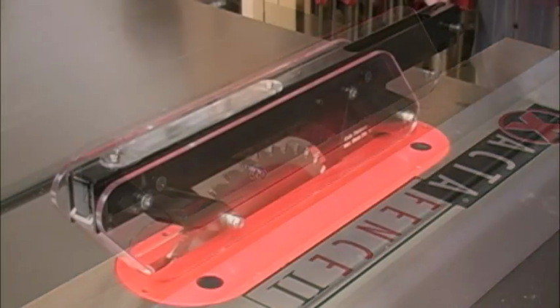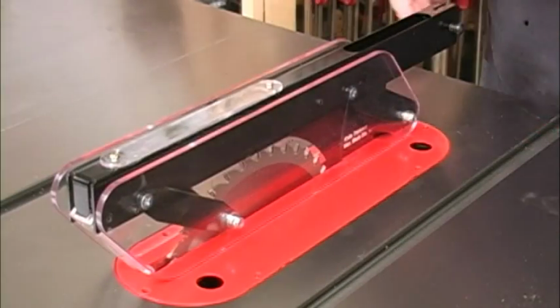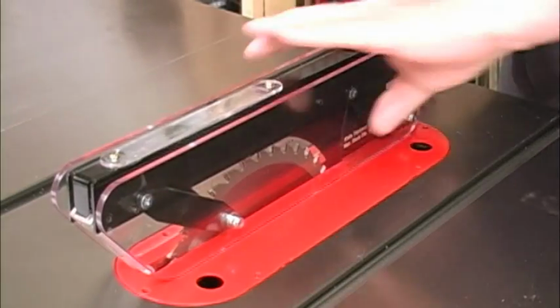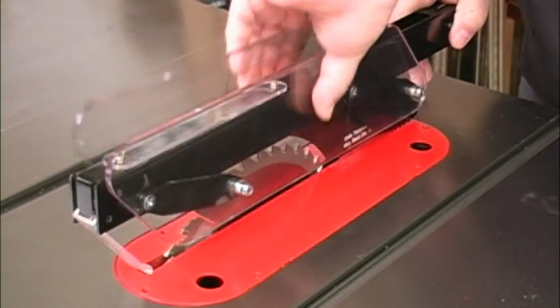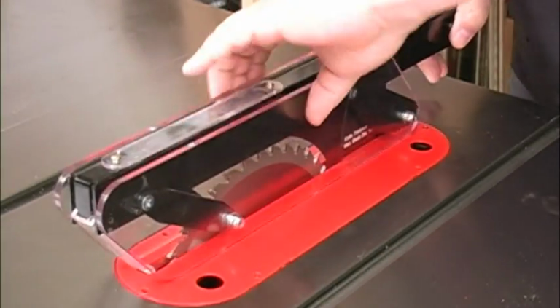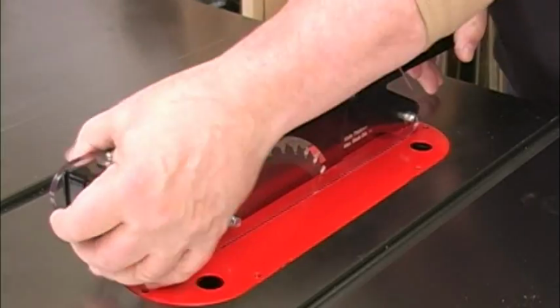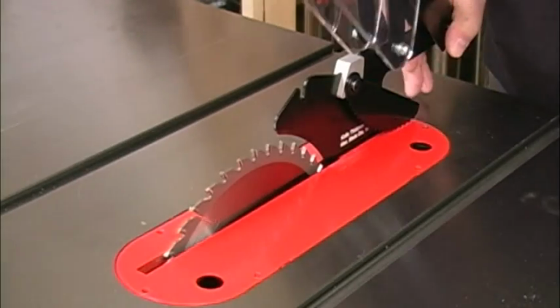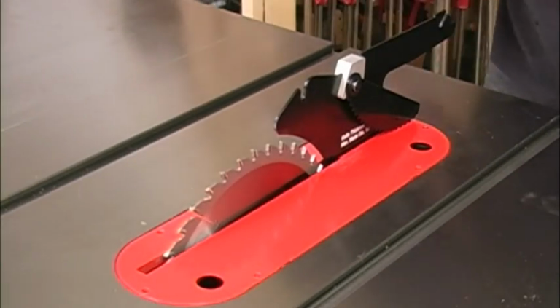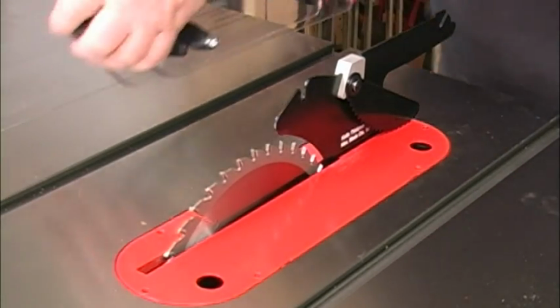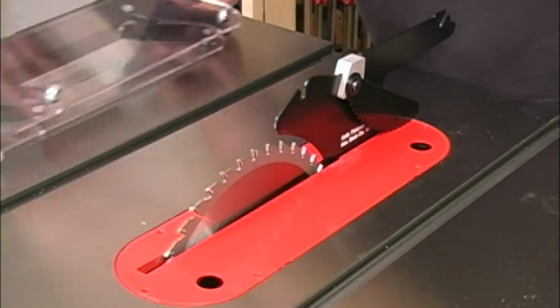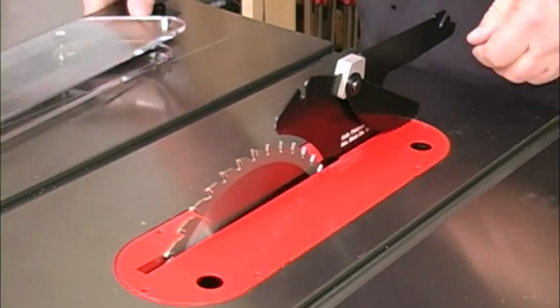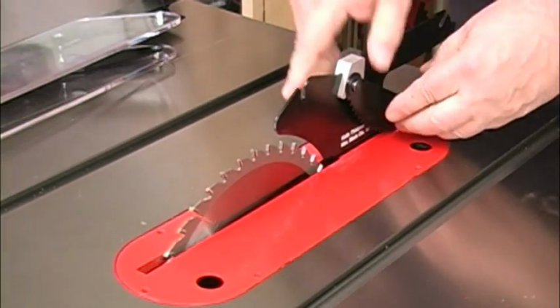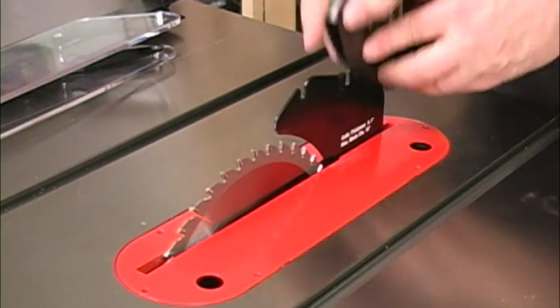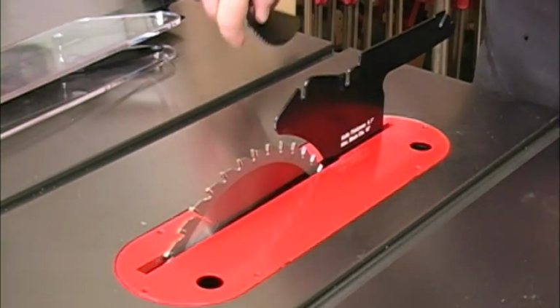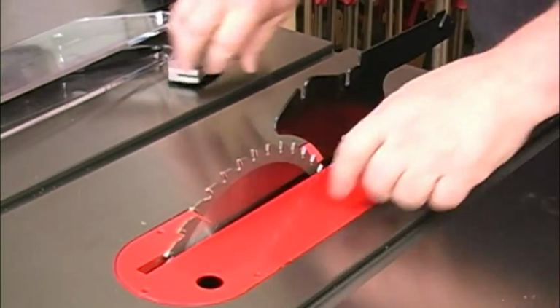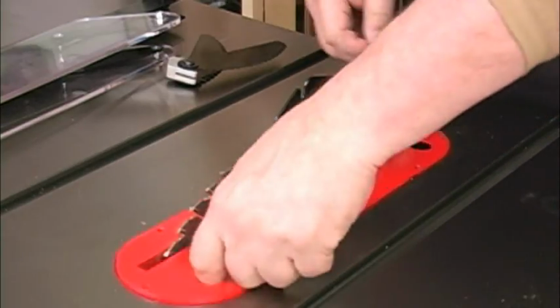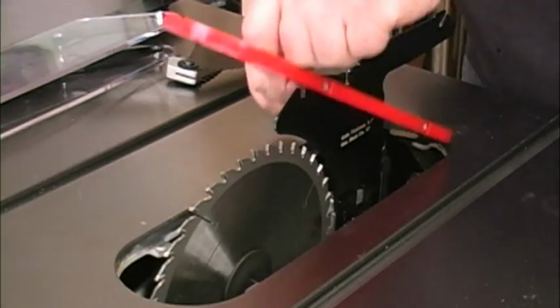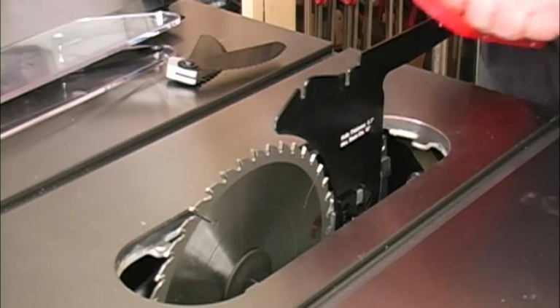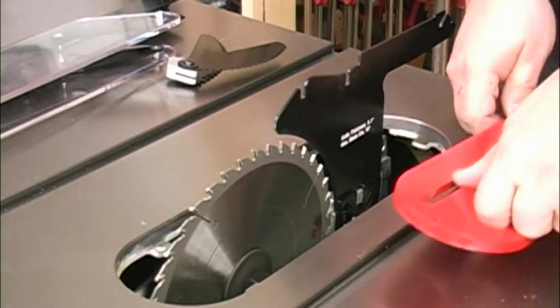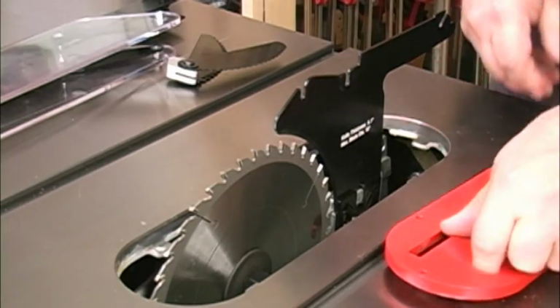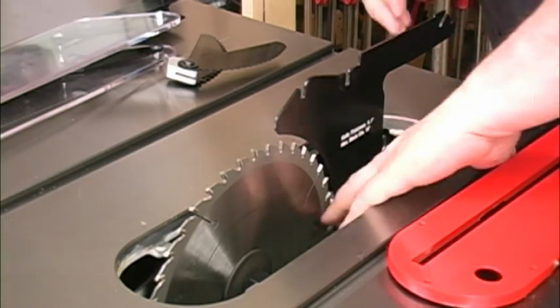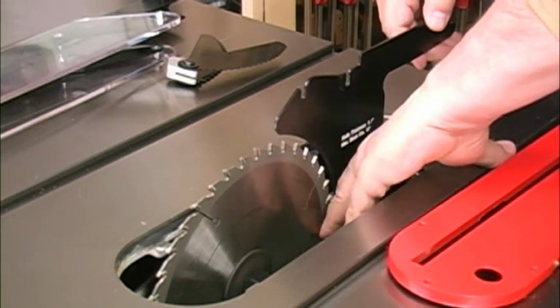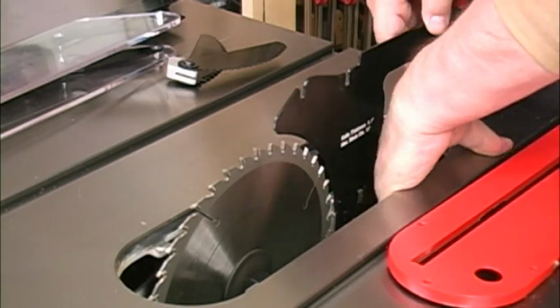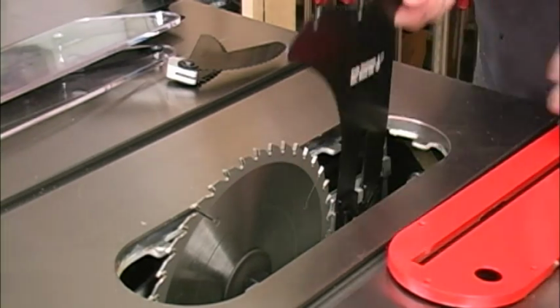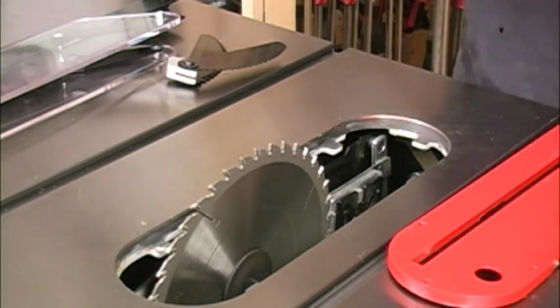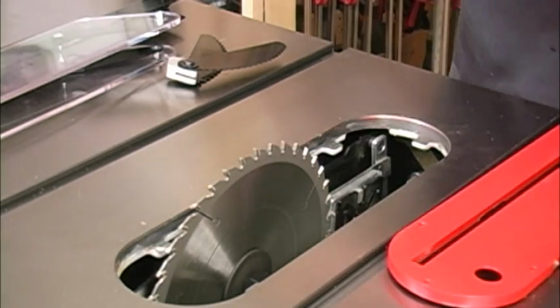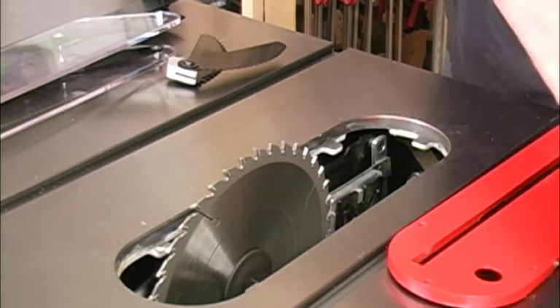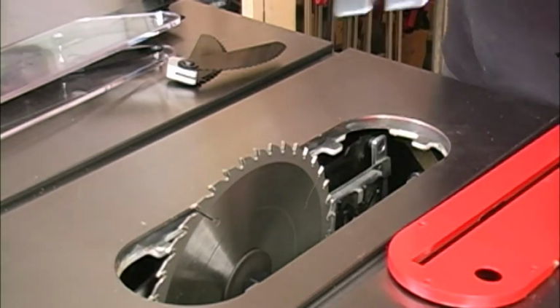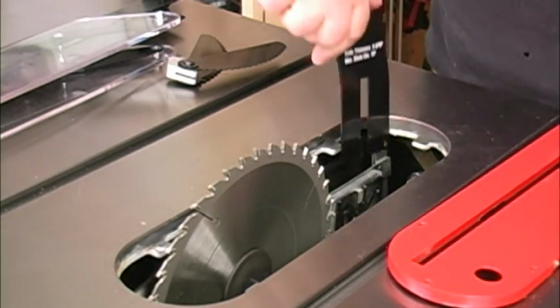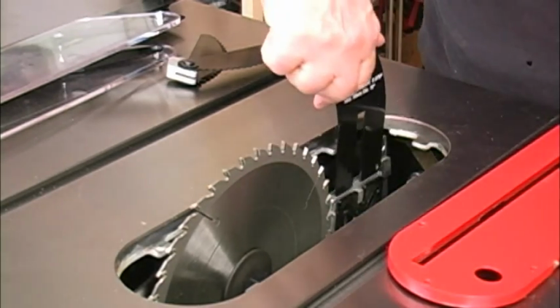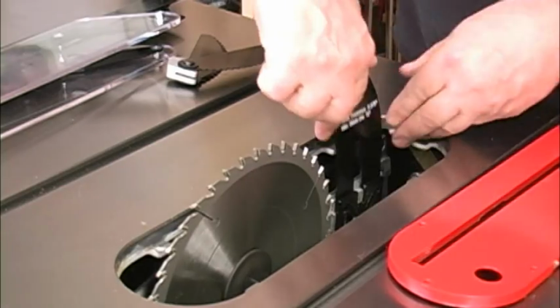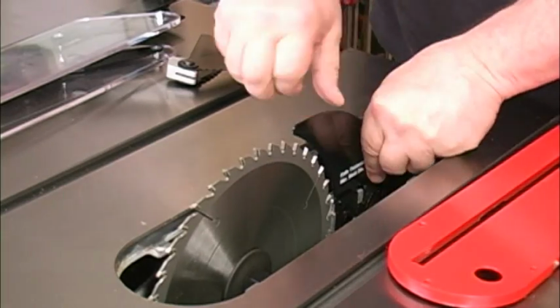Jet also offers riving knives that fit this guard system. Because of the modular, tool-free design, making that change takes just a few seconds. There really is no good excuse for not using a riving knife or not going back to the full guard system when you need to.